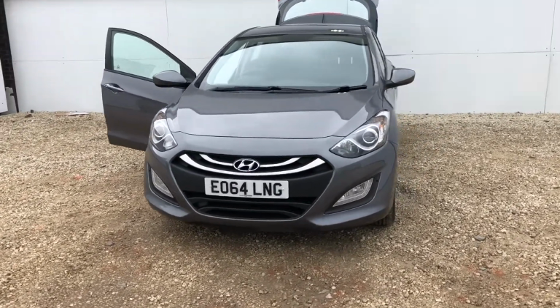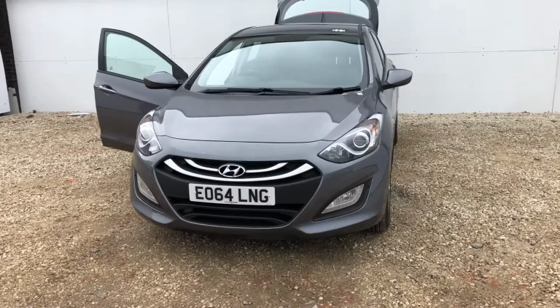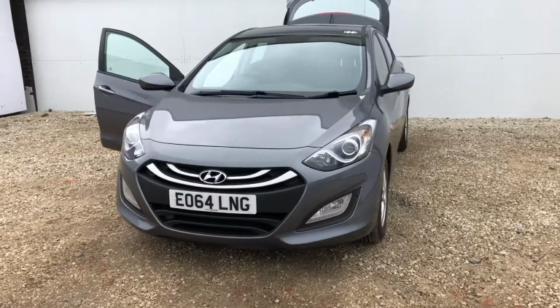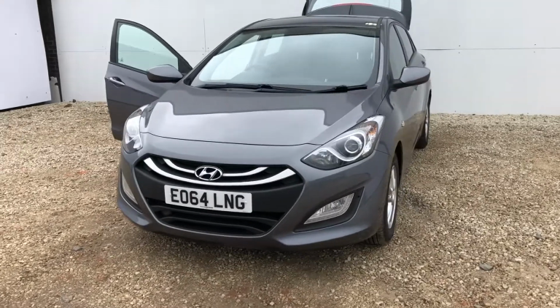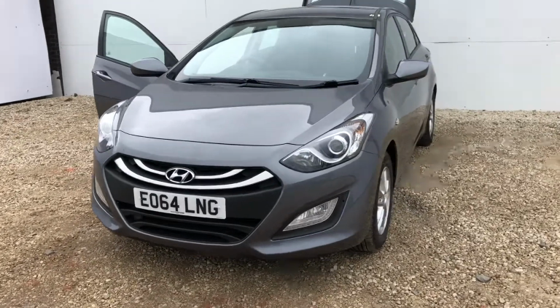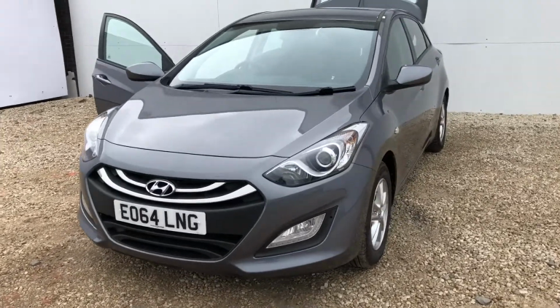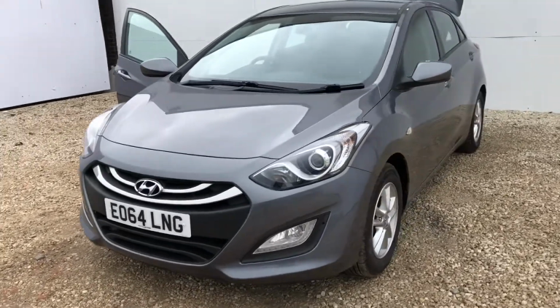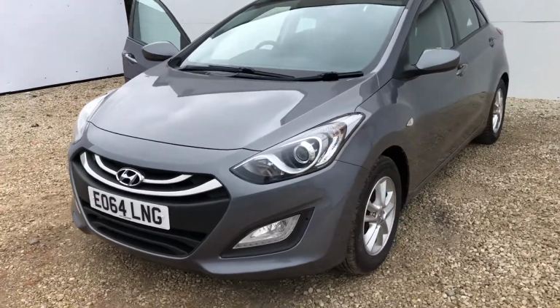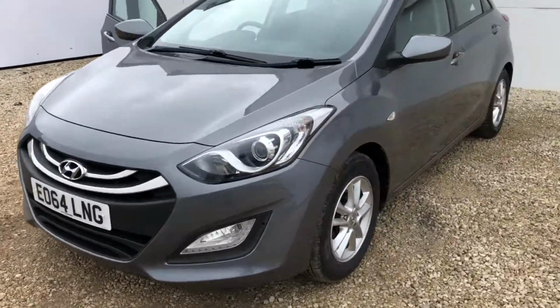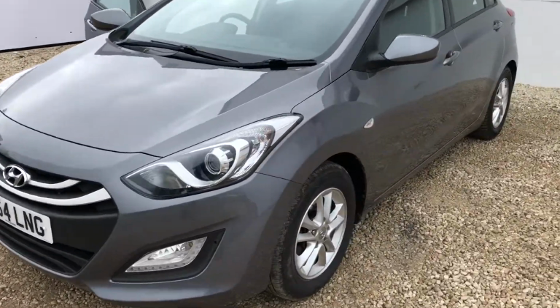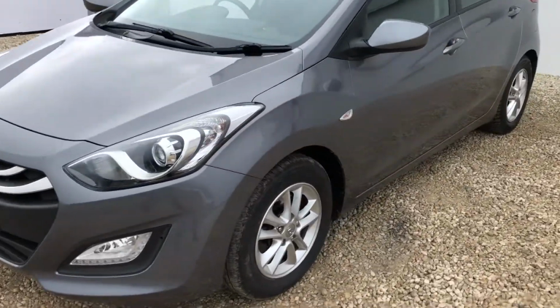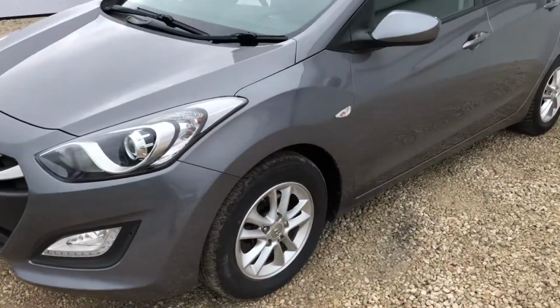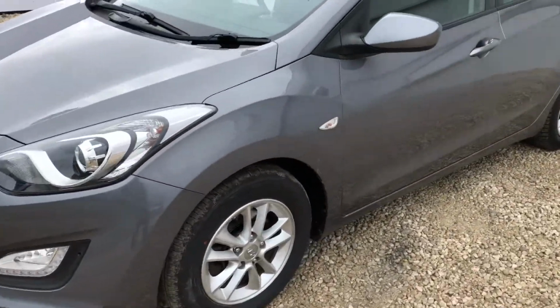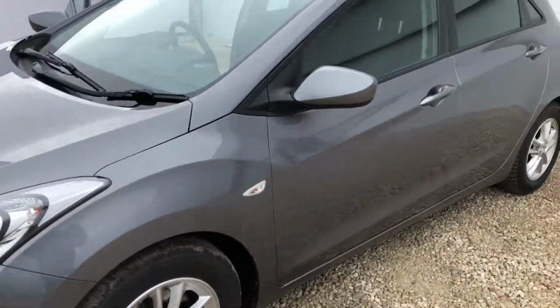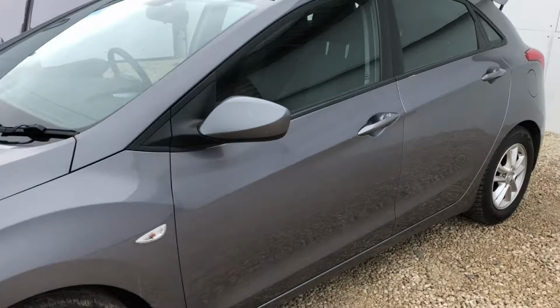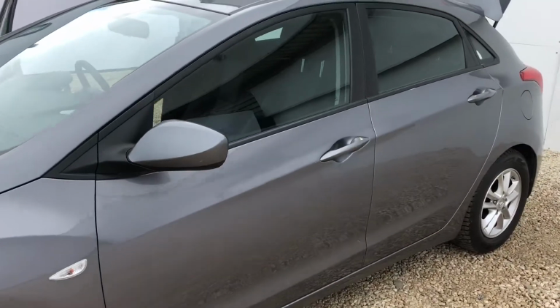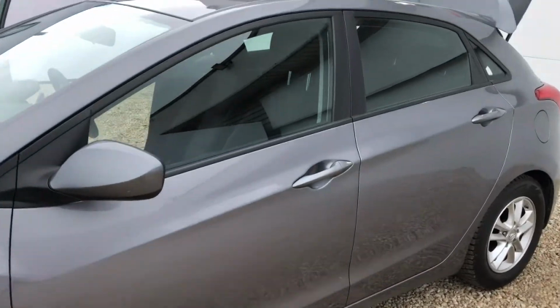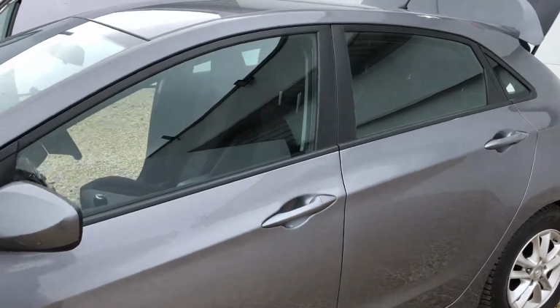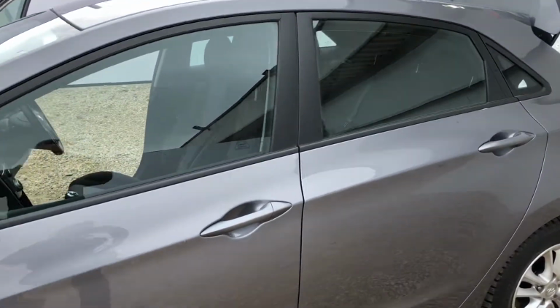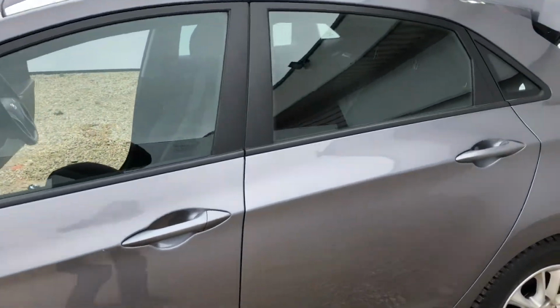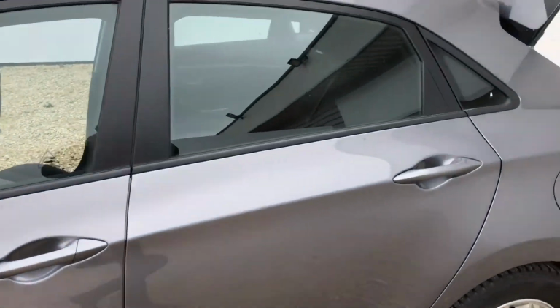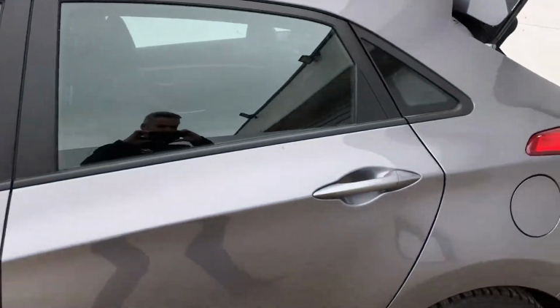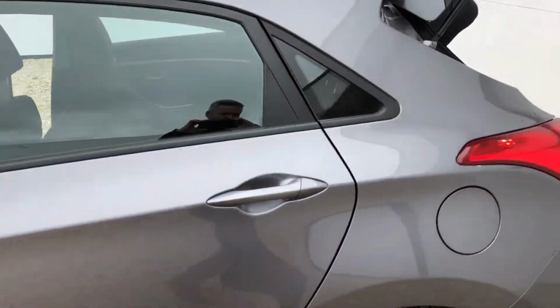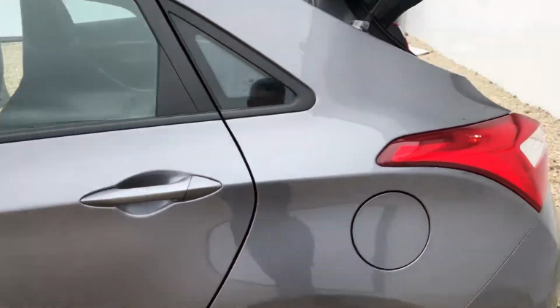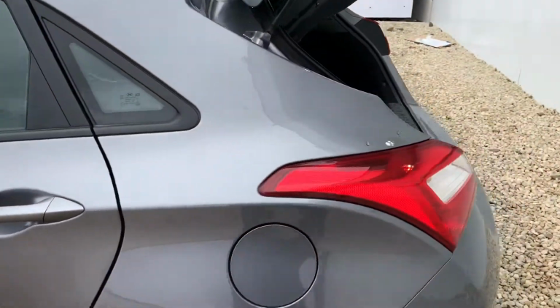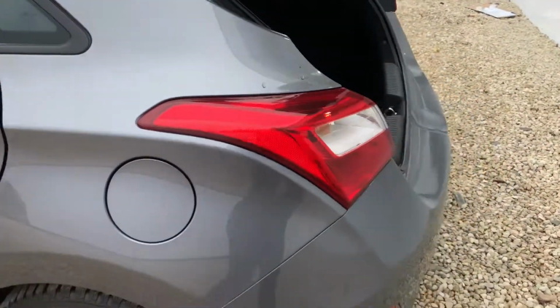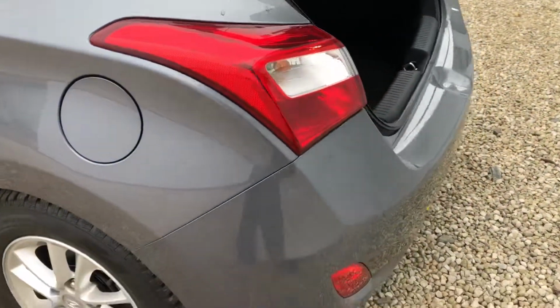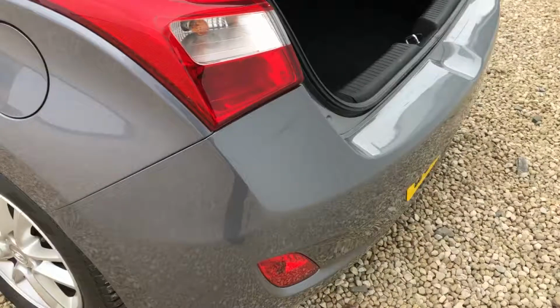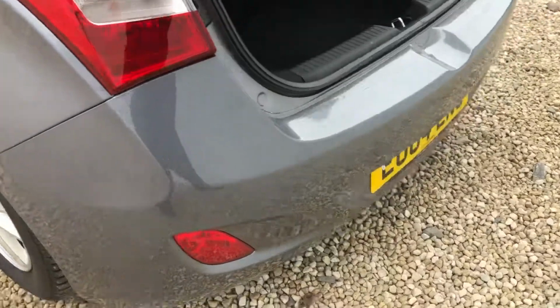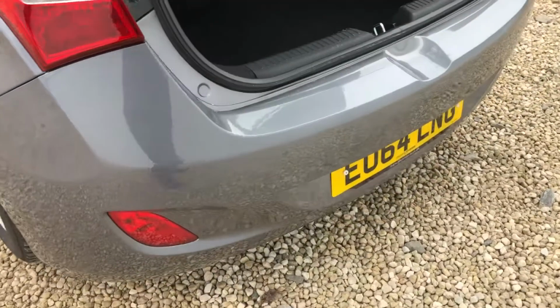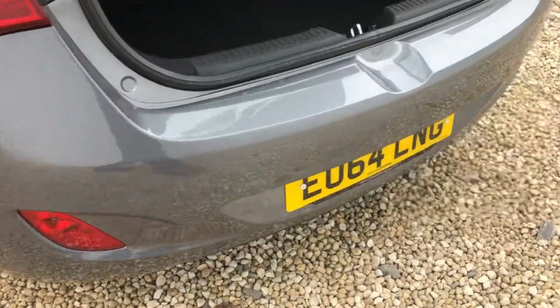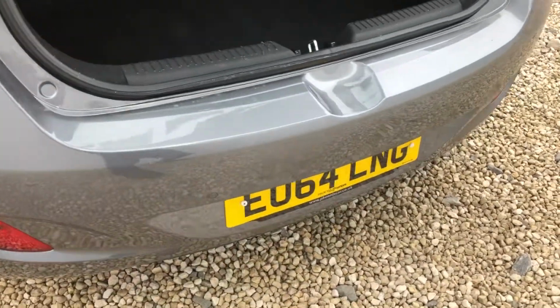We have the LED daytime running lights at the front of the car, the beautiful alloy wheels, and the car comes in the metallic grey paint. As we head towards the back of the car, we have the rear parking sensors on the back bumper.